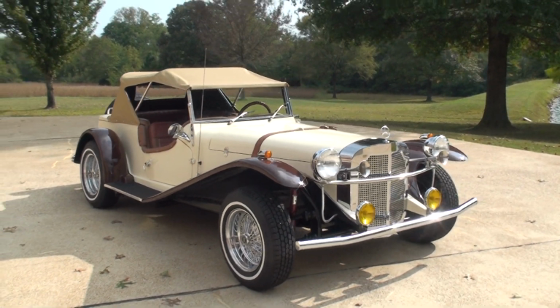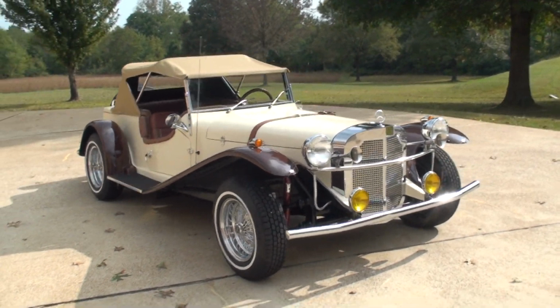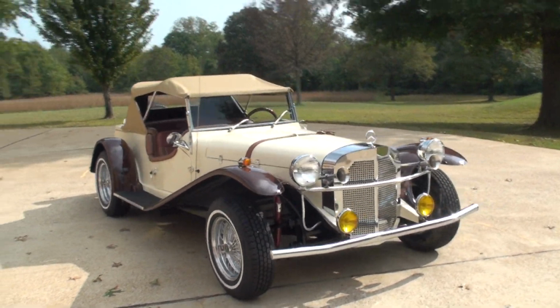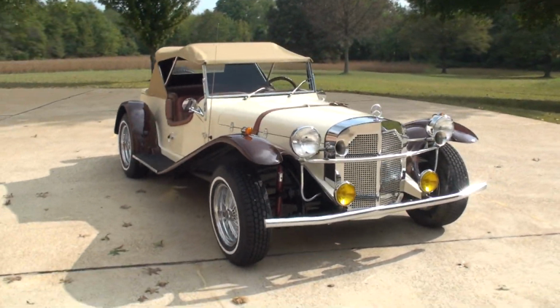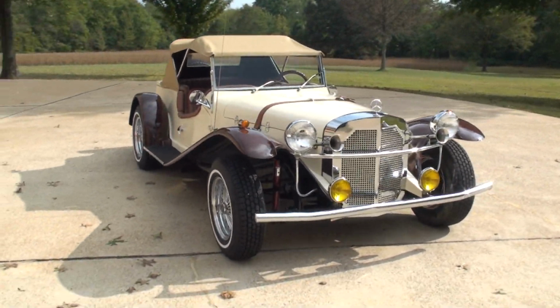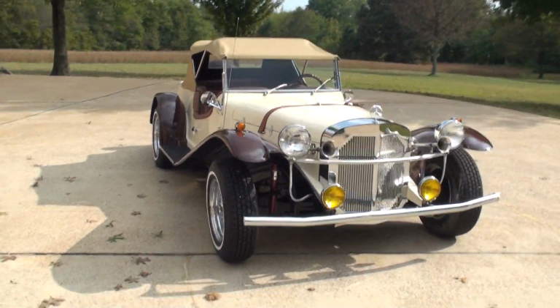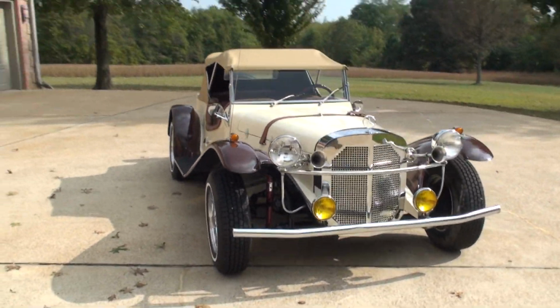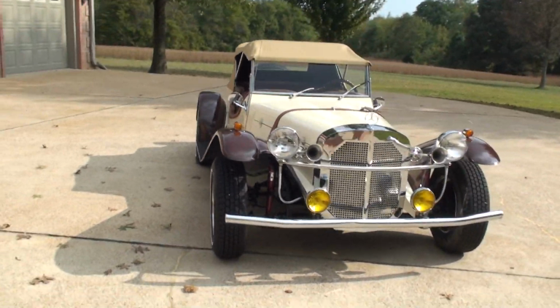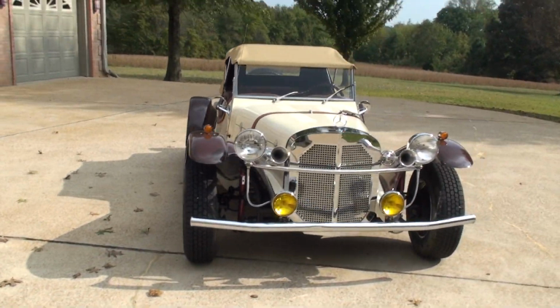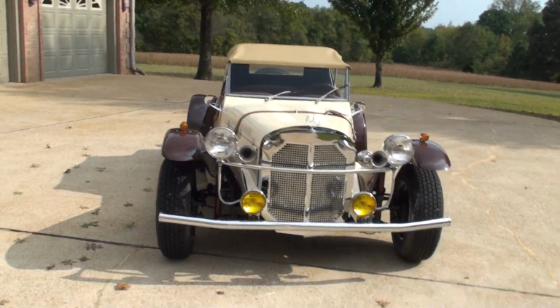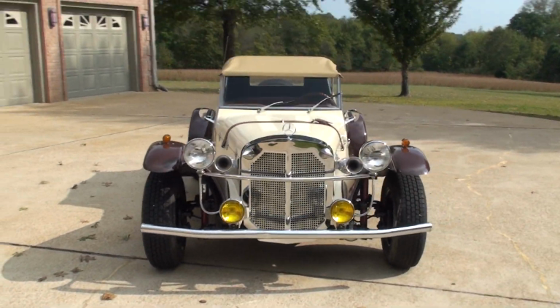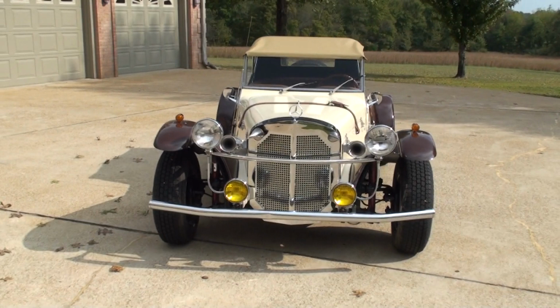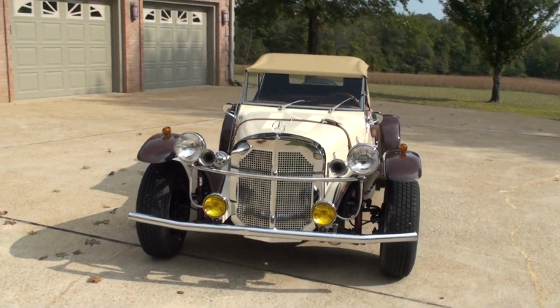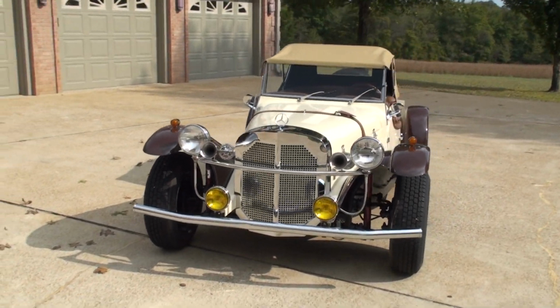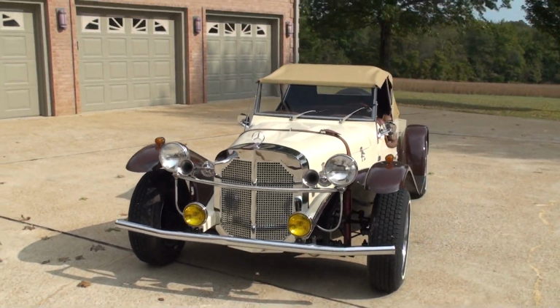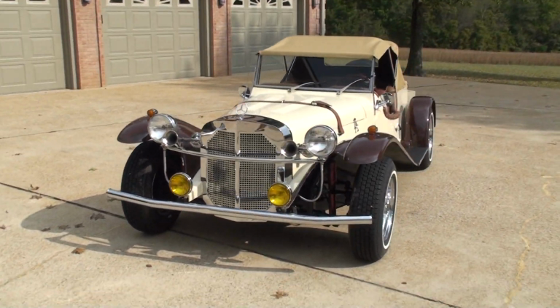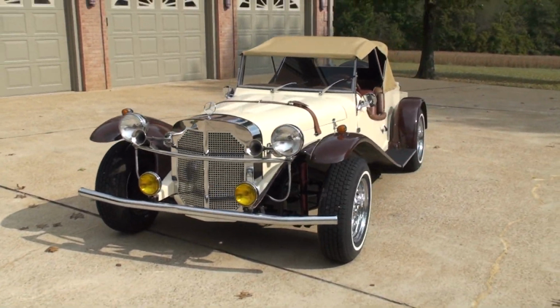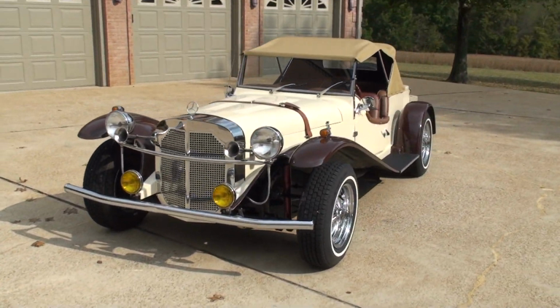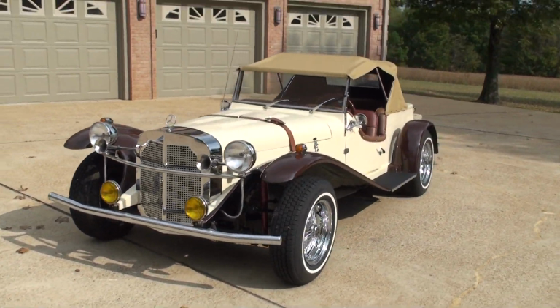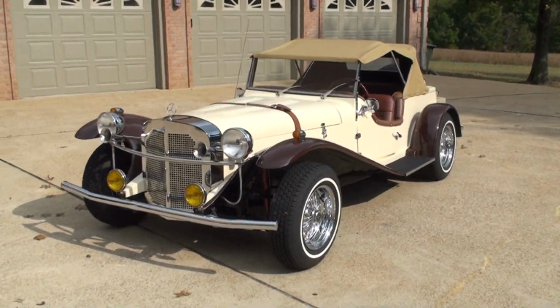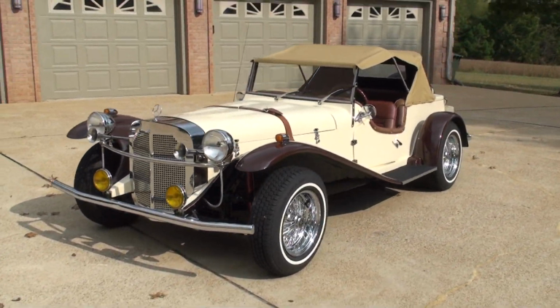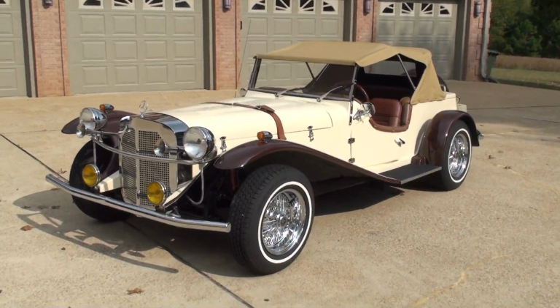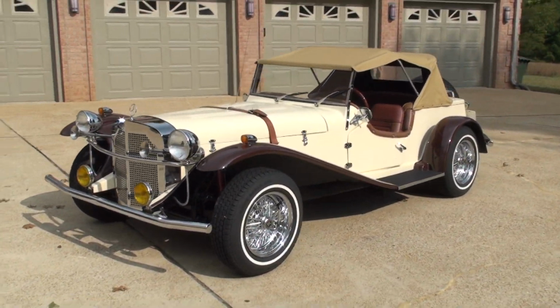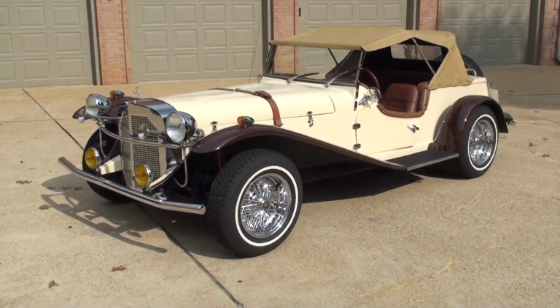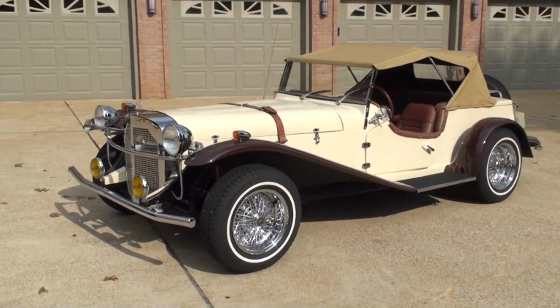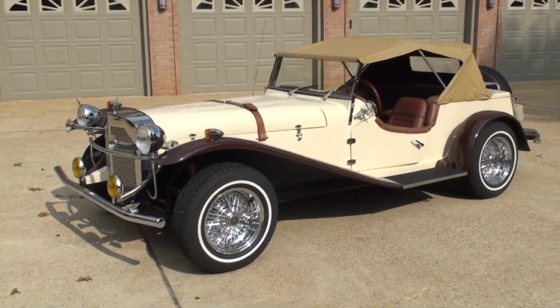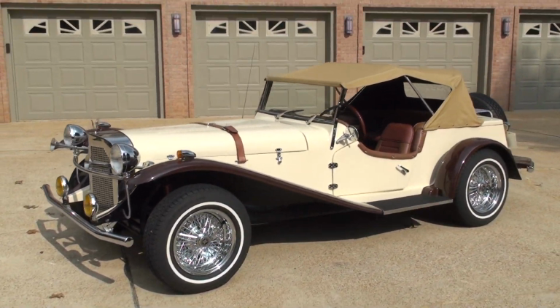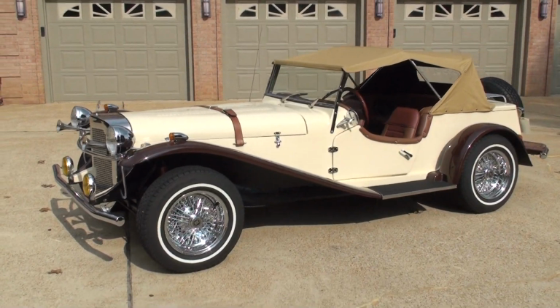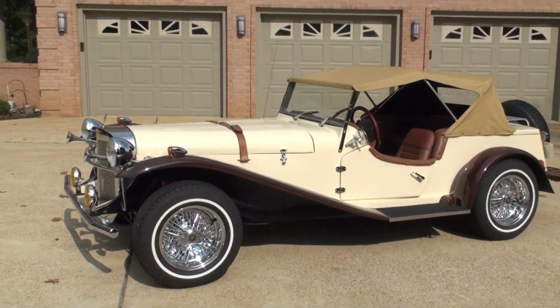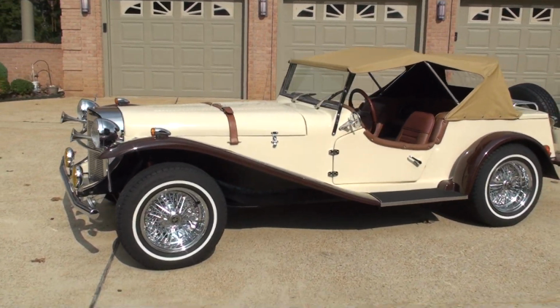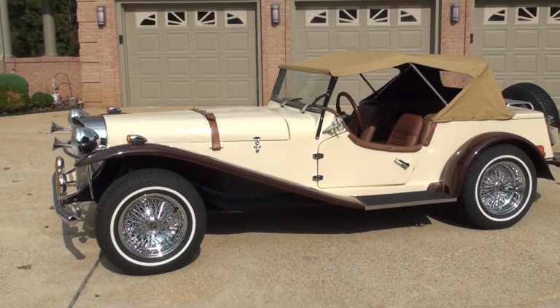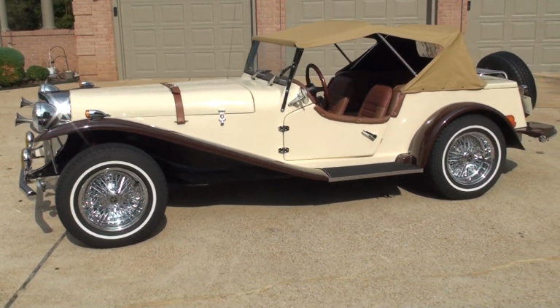Welcome to Sunset Motors. My name is Frank Gerard. It's a sharp replica of a 1929 Mercedes SSK — a beautiful kit car.